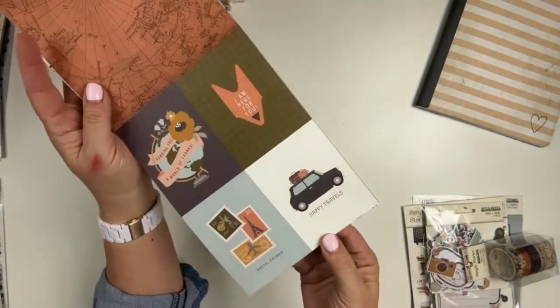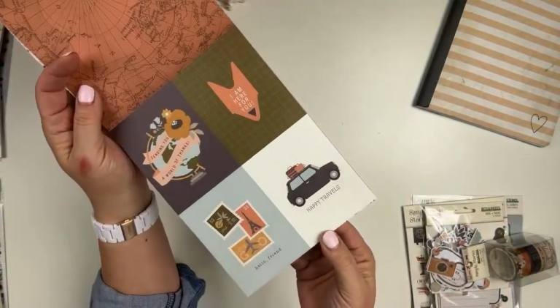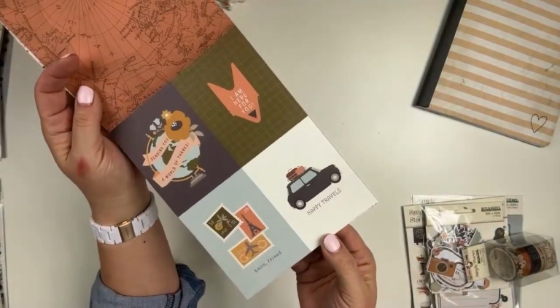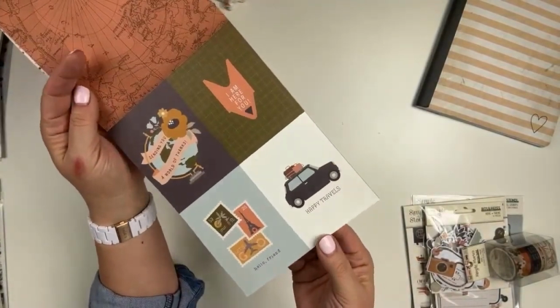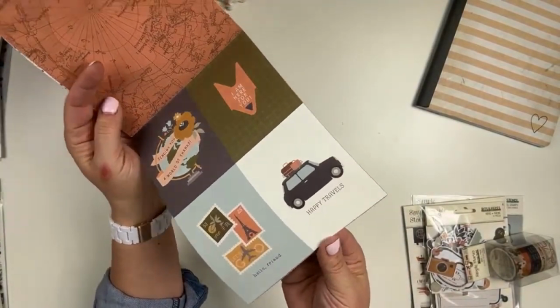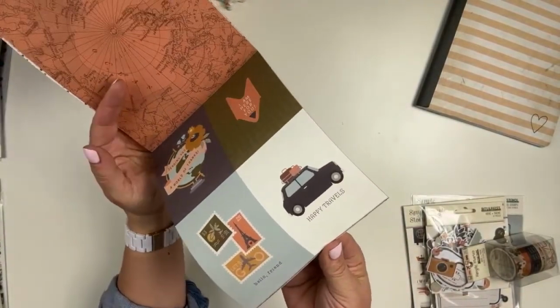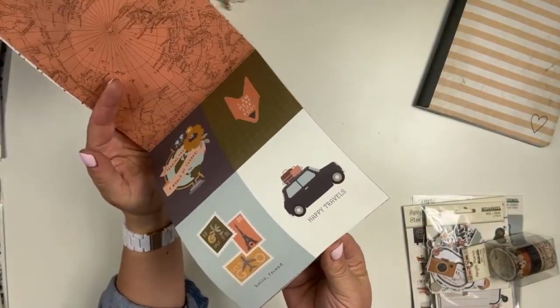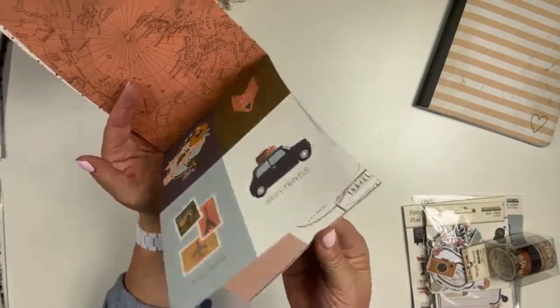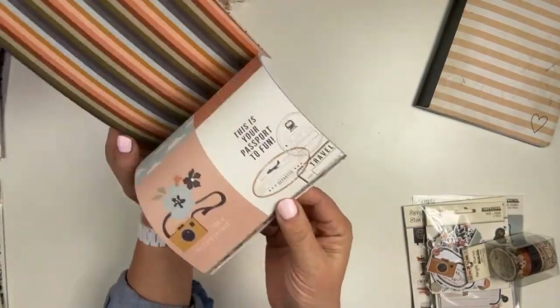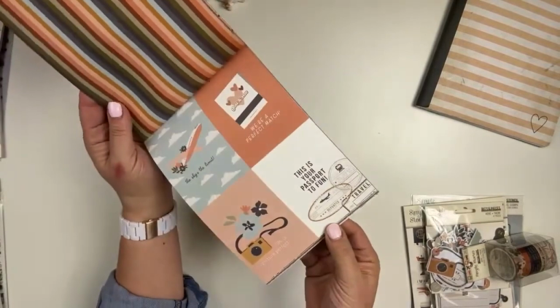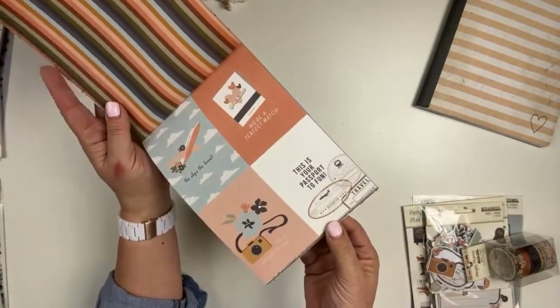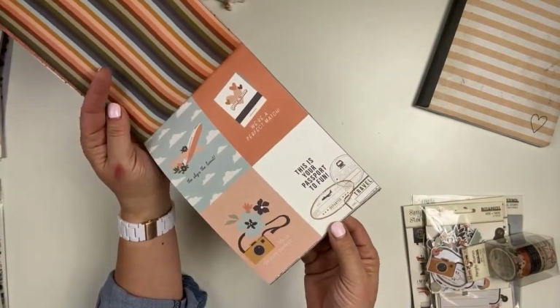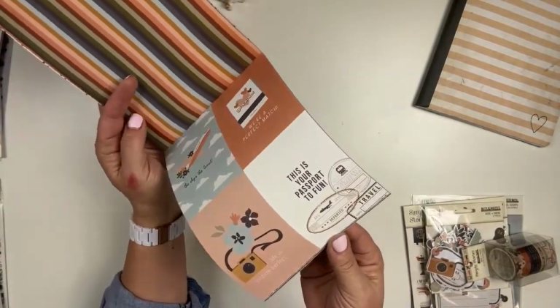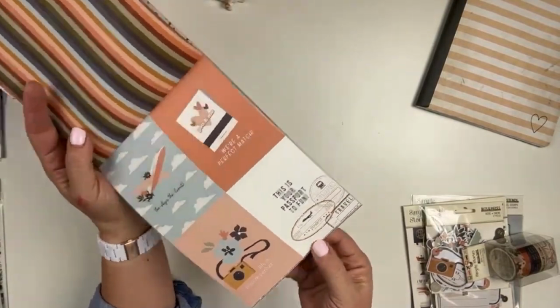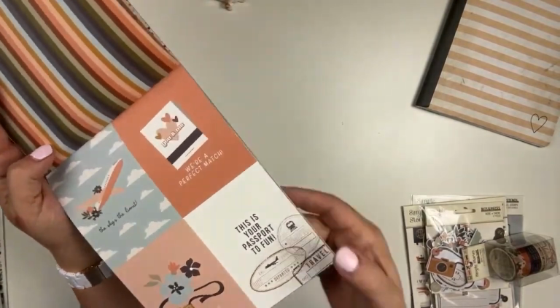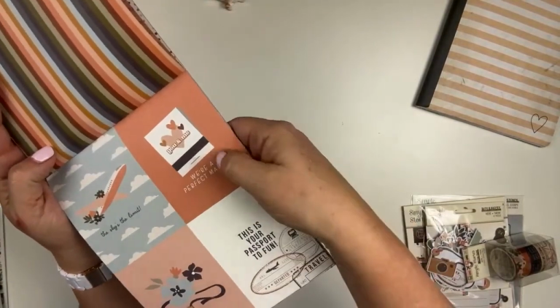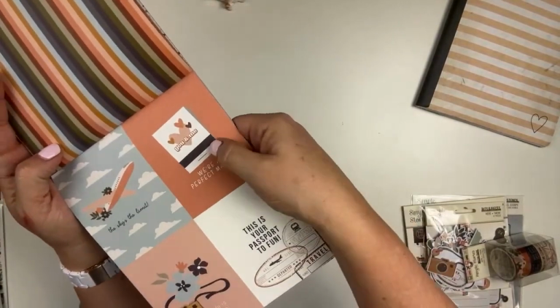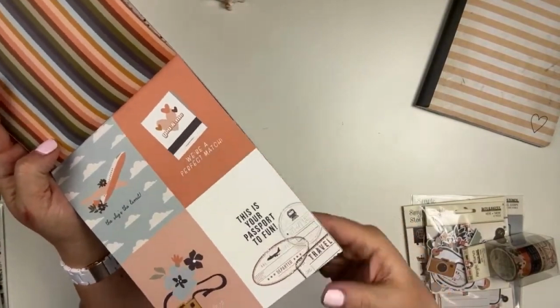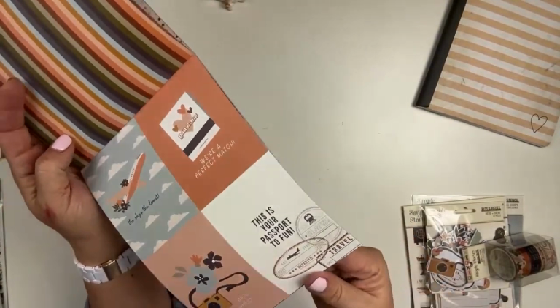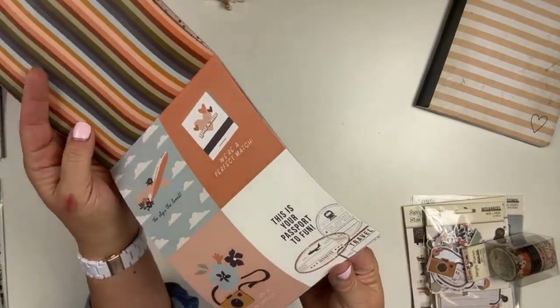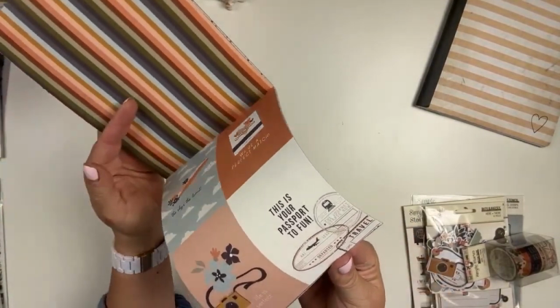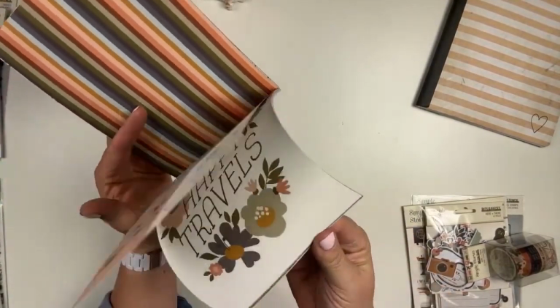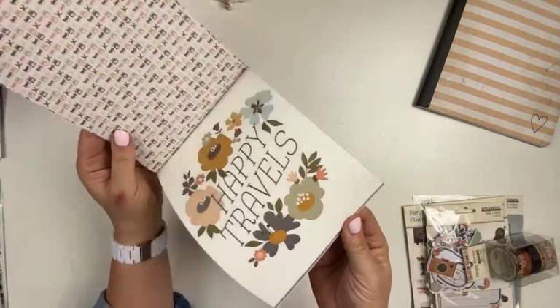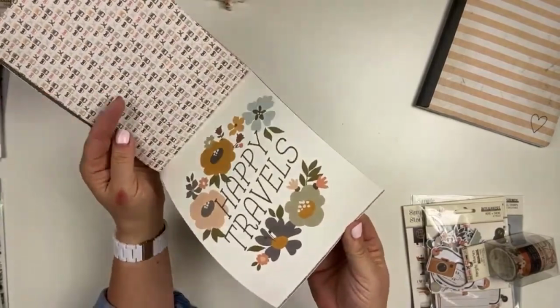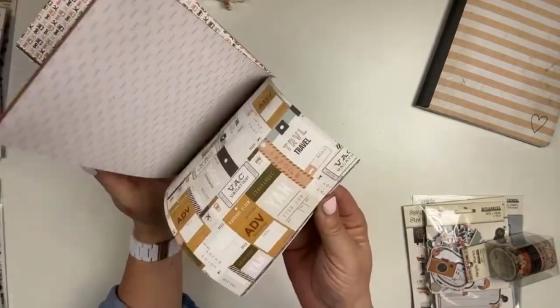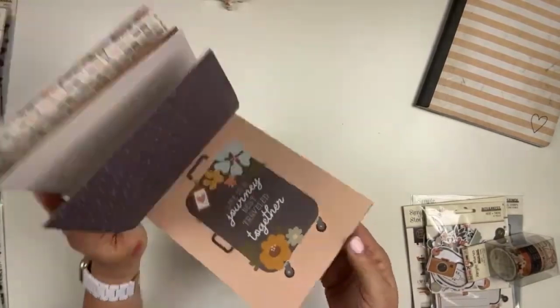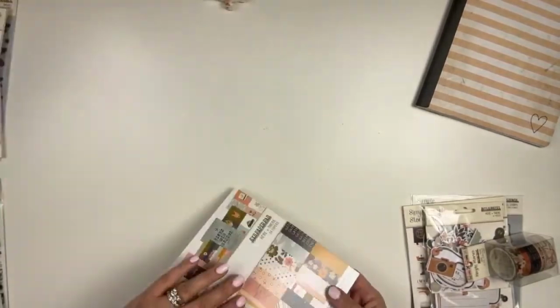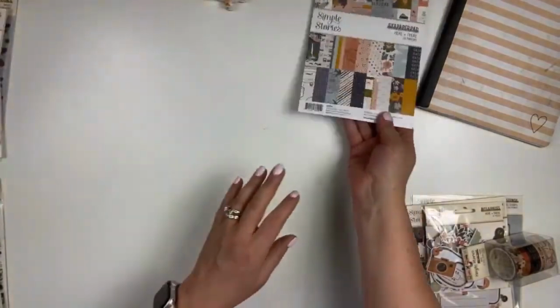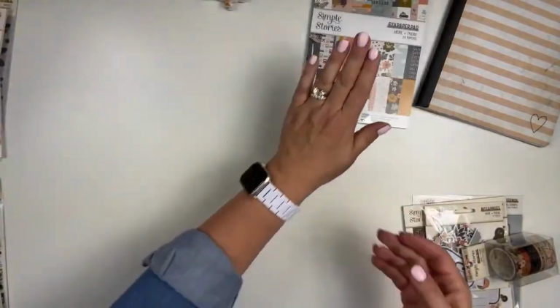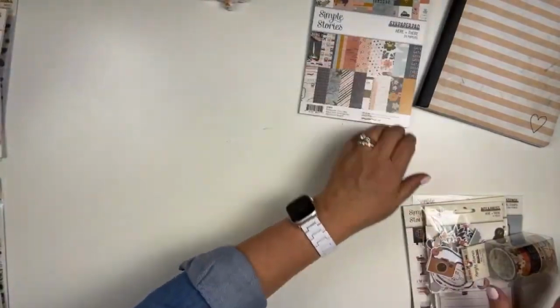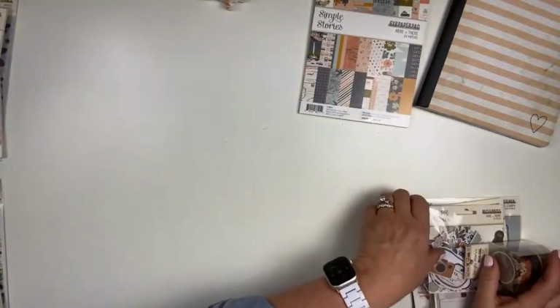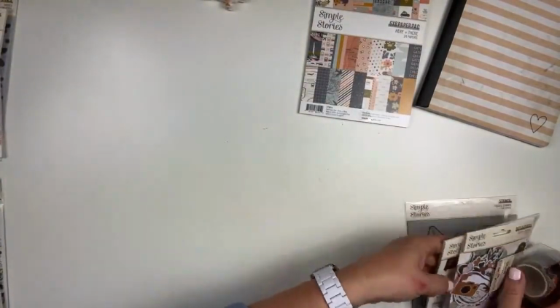And then we have the three by four cards — two sheets. Look at that, we're a perfect match. That's so cute in a matchbook. And there we go, repeaters. So that is the six by eight pad.